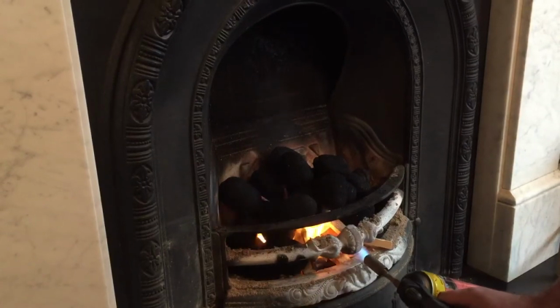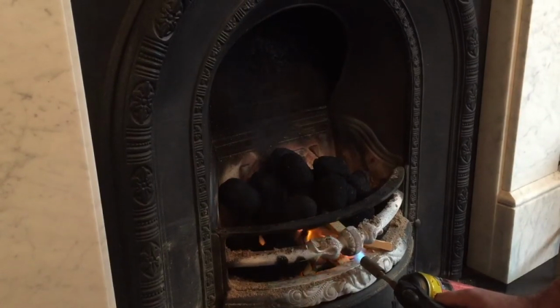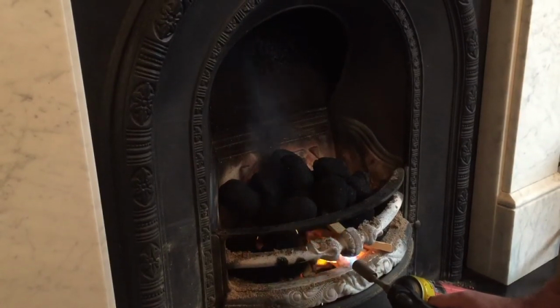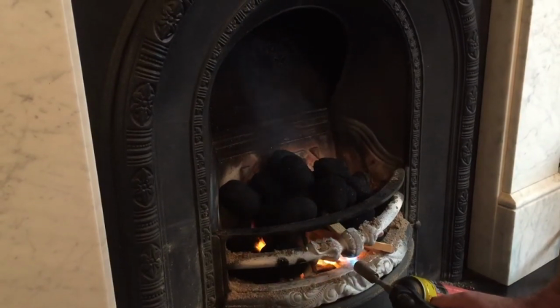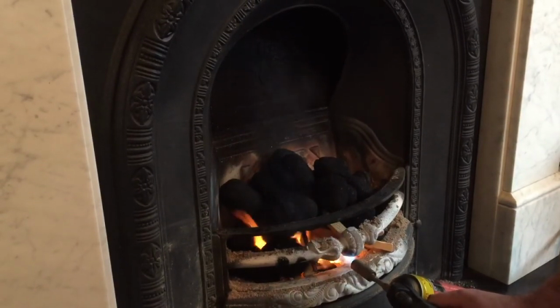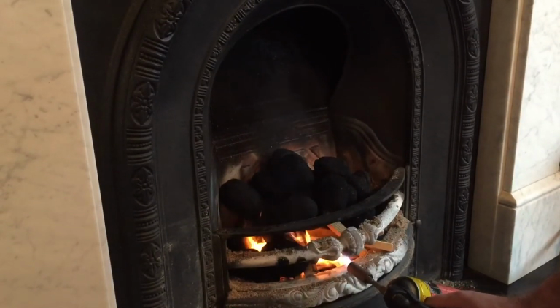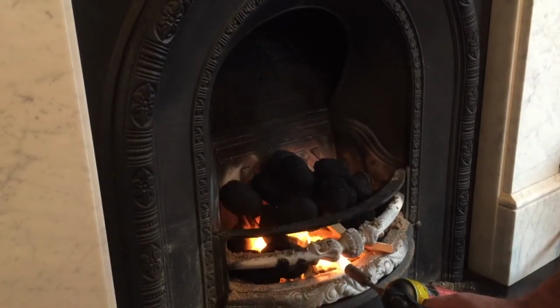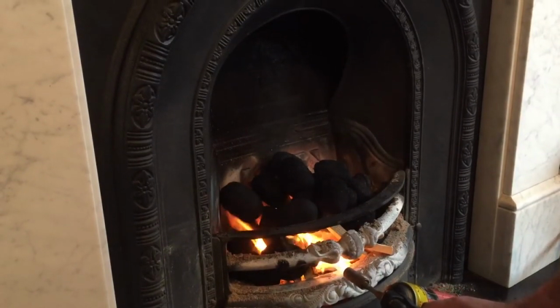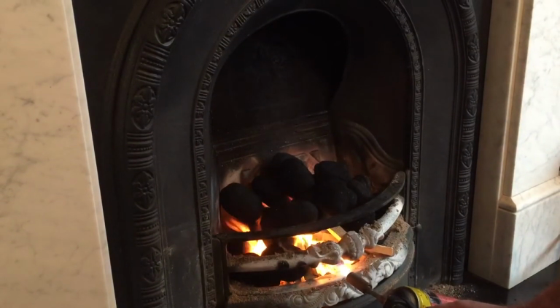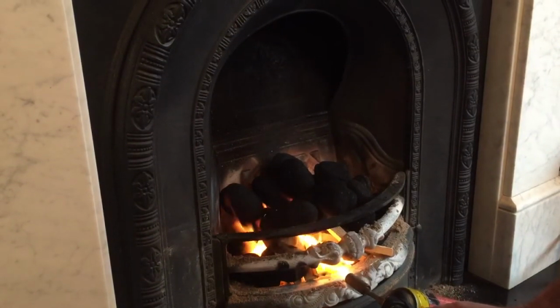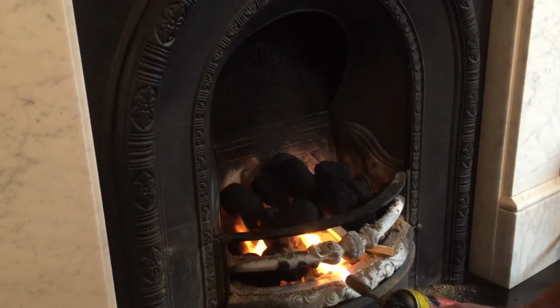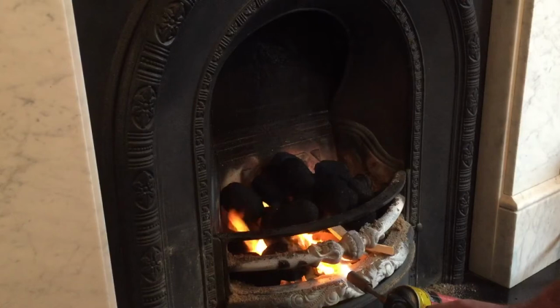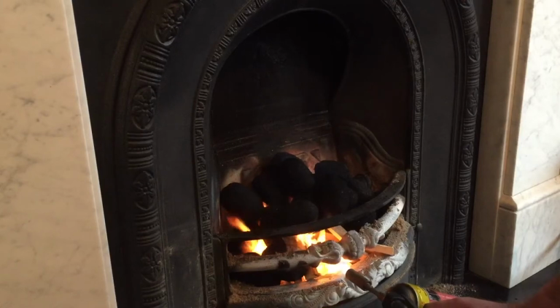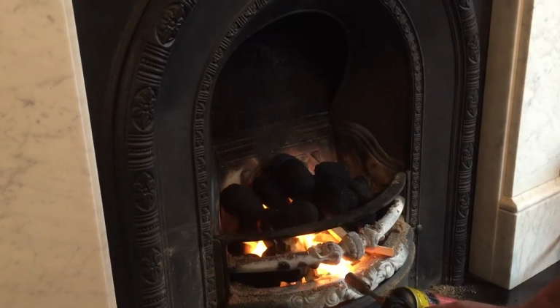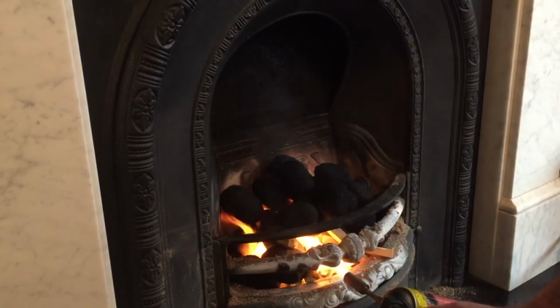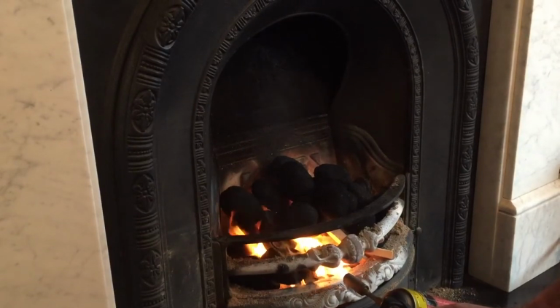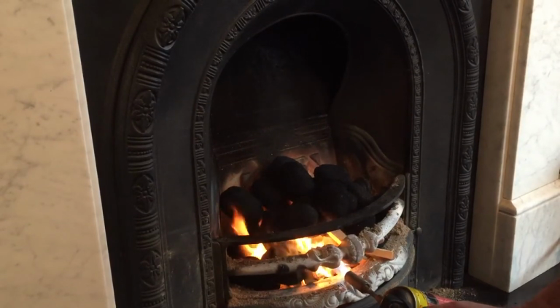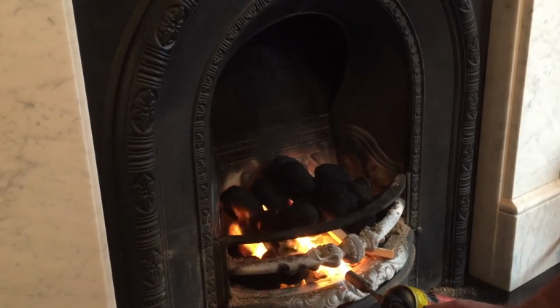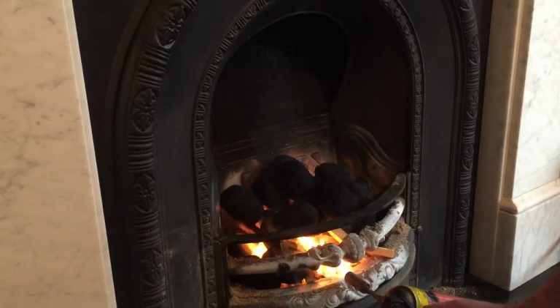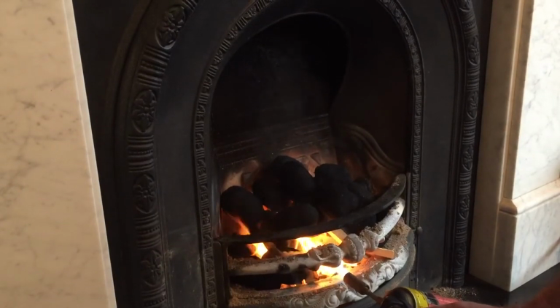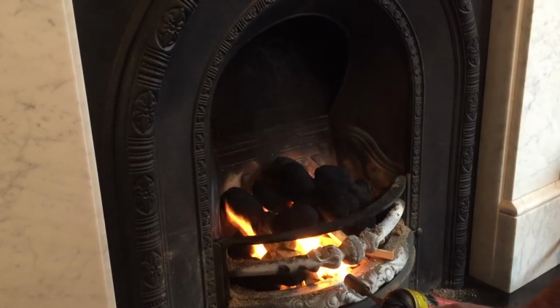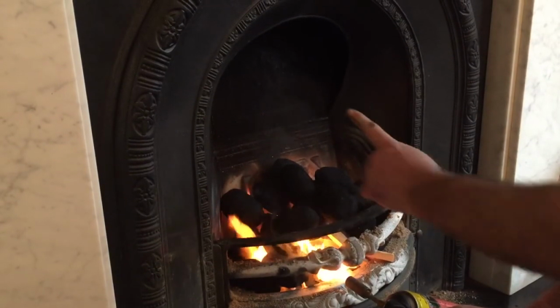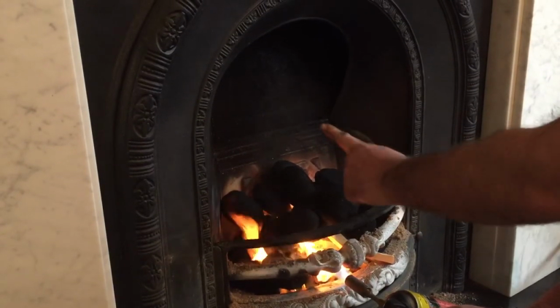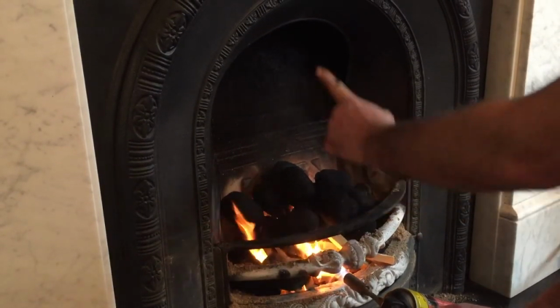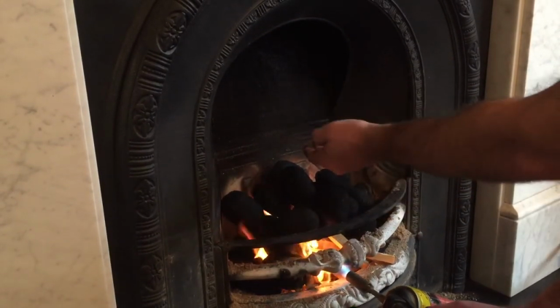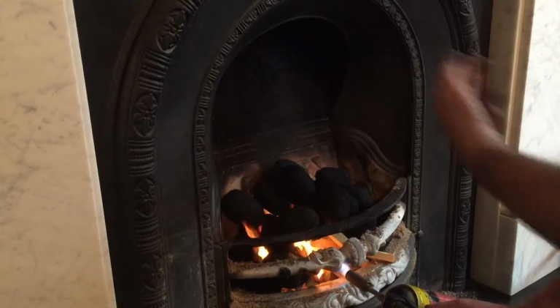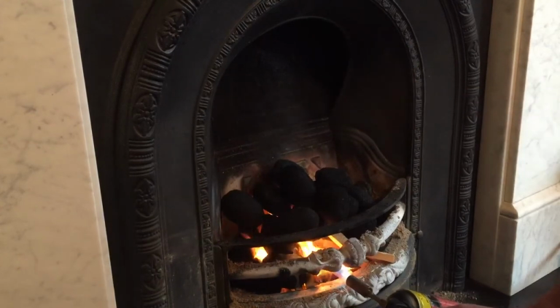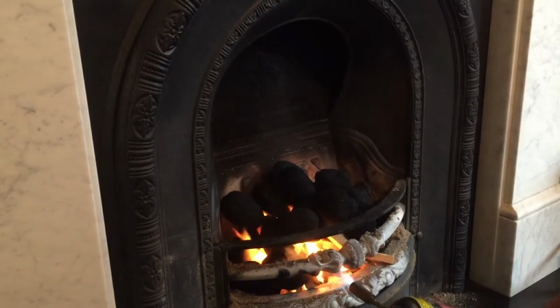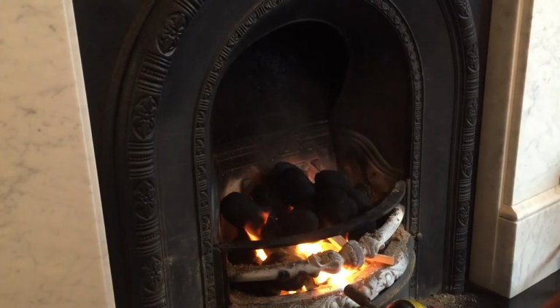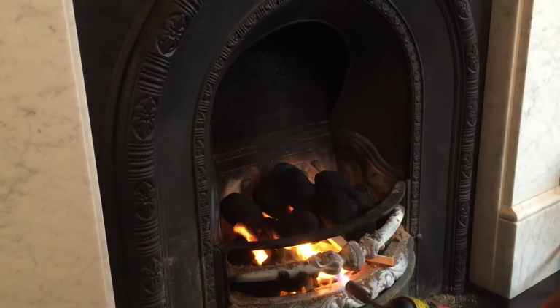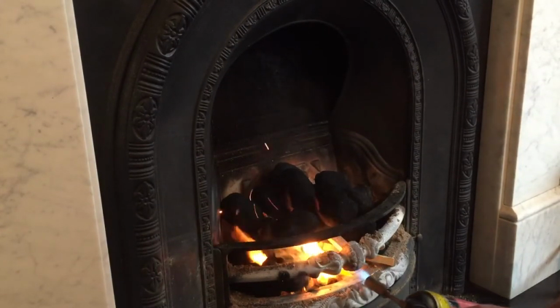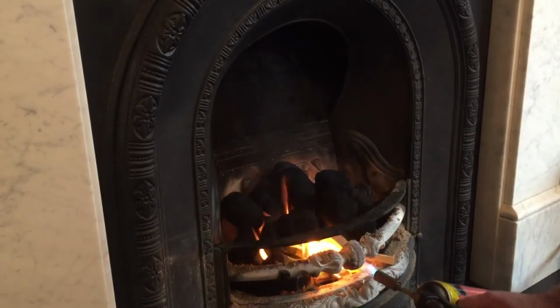Don't worry about messing around with newspaper — it's a complete waste of time. Make sure your fire's flue is open so that the gases and the smoke go up the chimney.